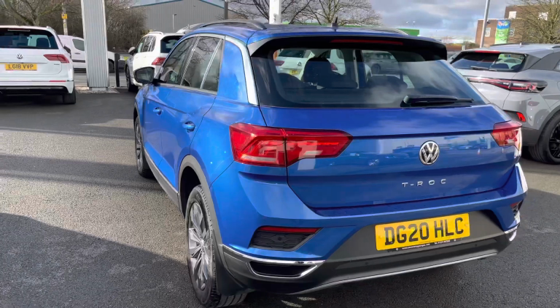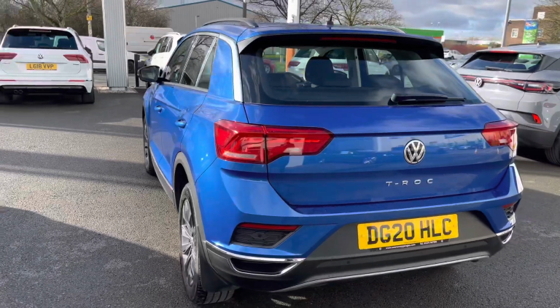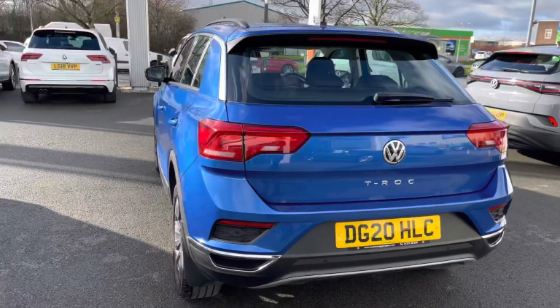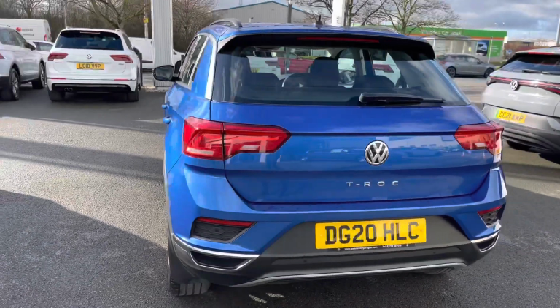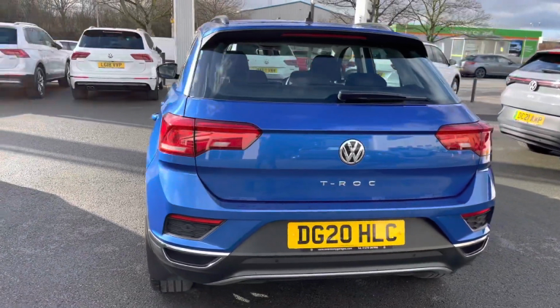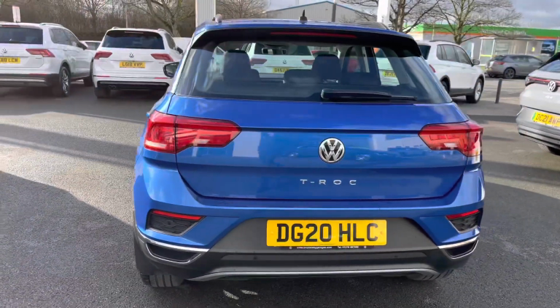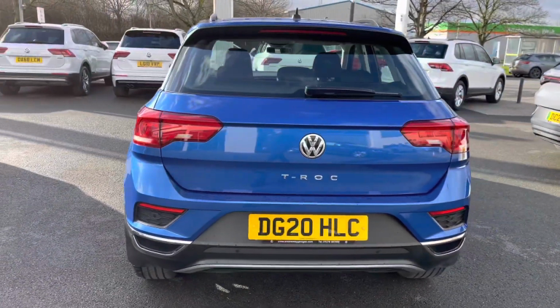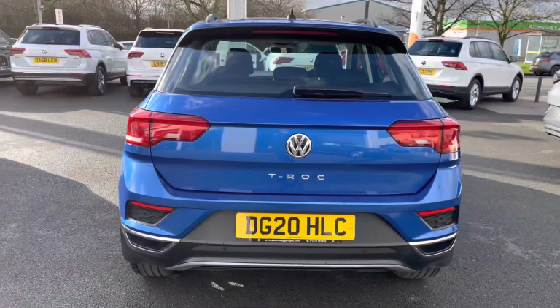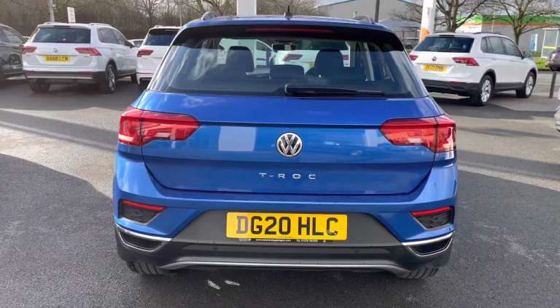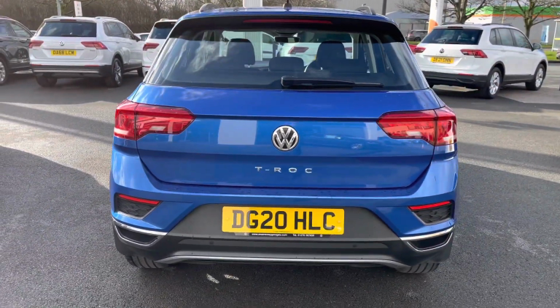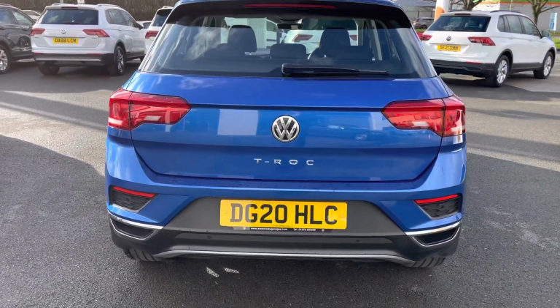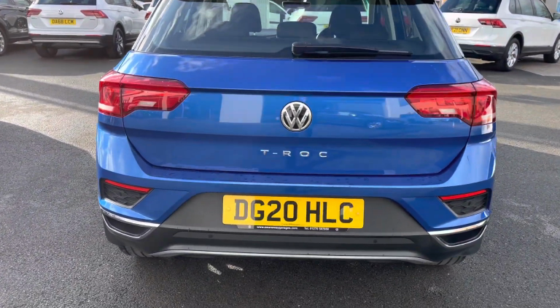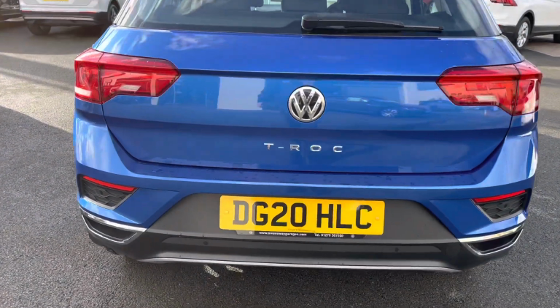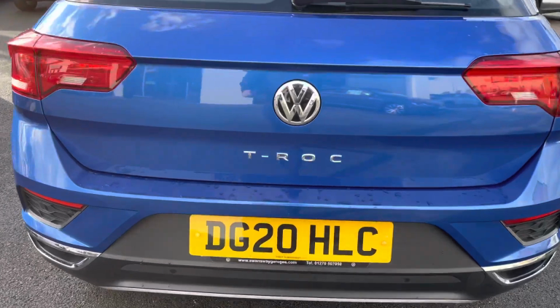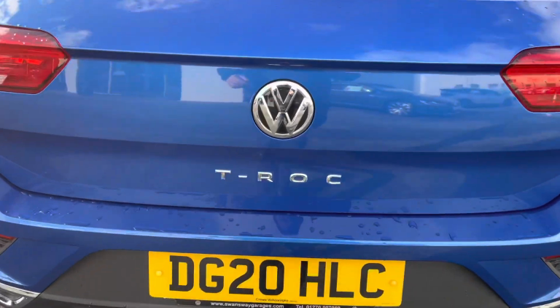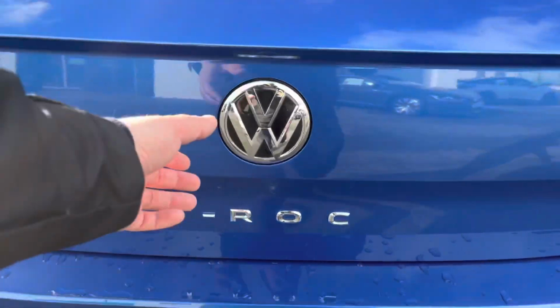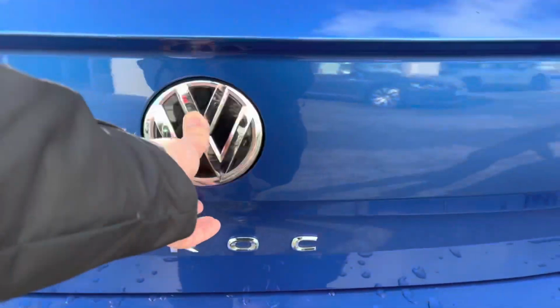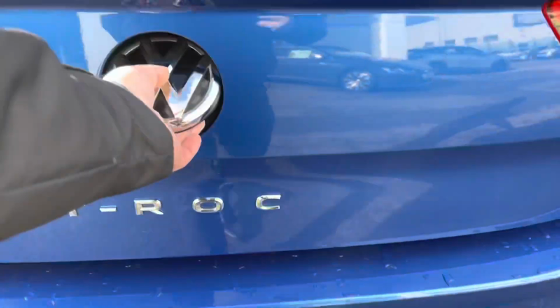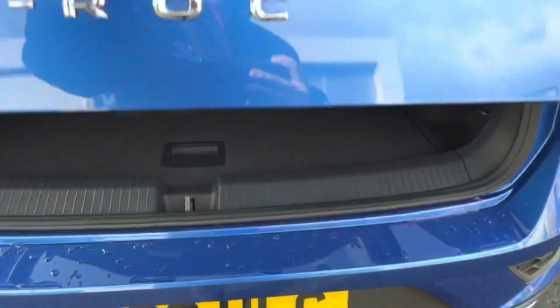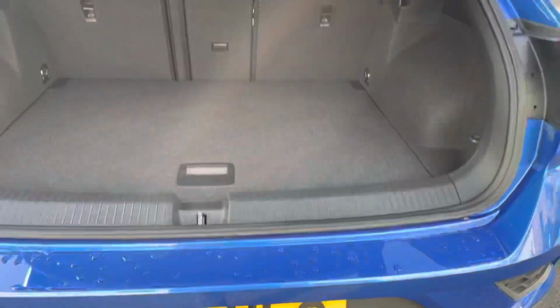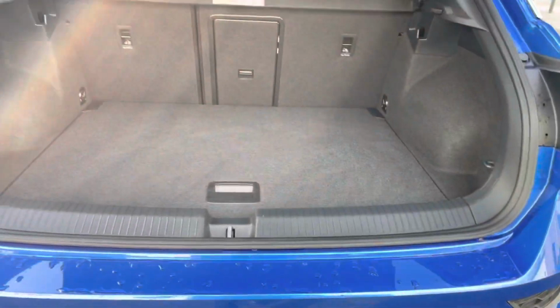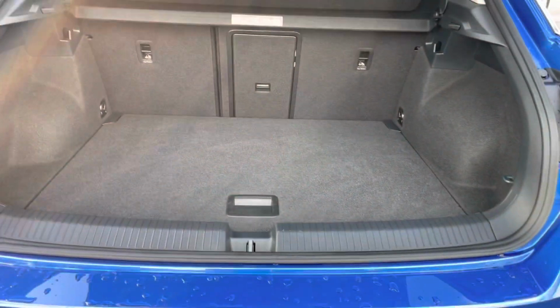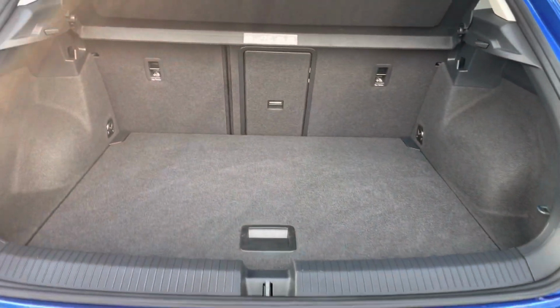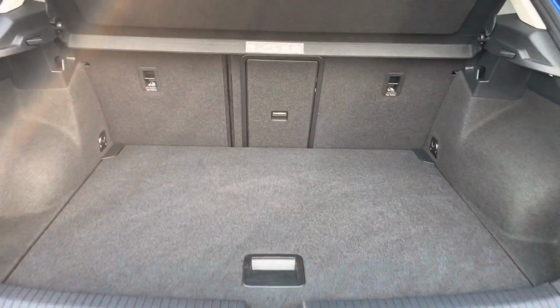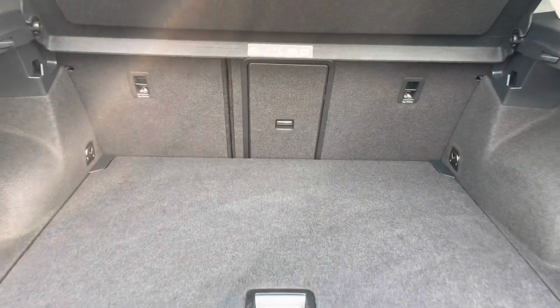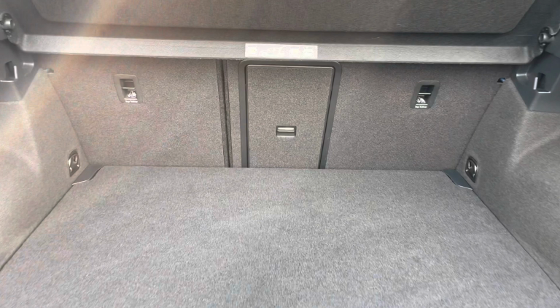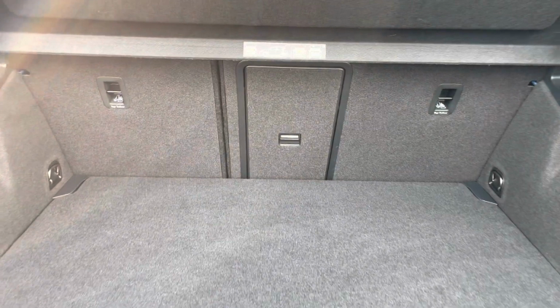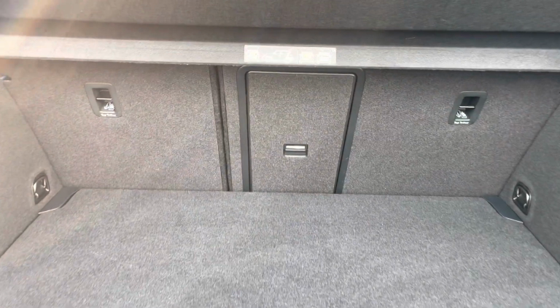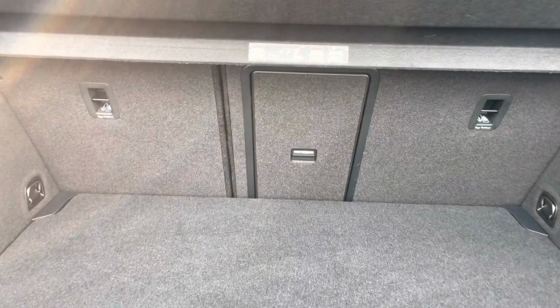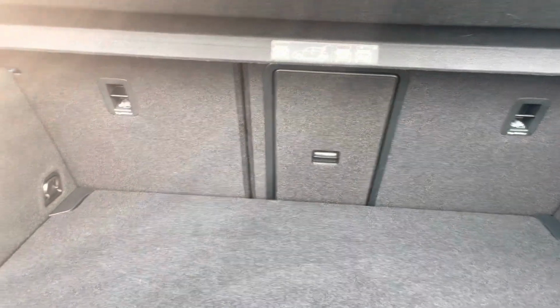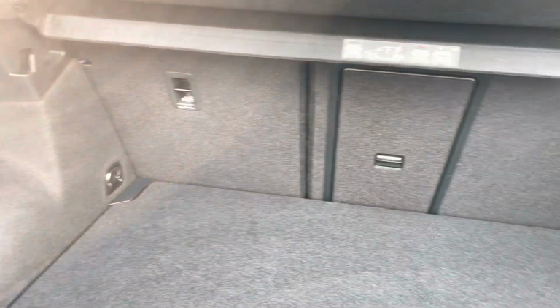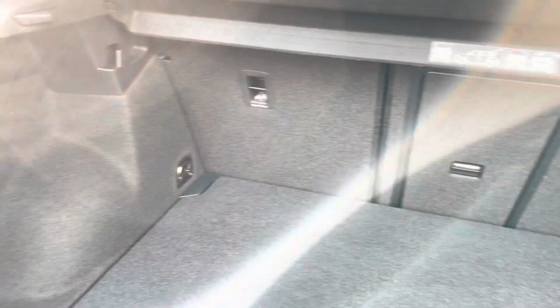Moving towards the rear, the distinctive coupe-like shape of the car is guaranteed to turn heads, as well as full LED tail light technology. Boot space offers plenty of room for a week's worth of shopping and definitely two, maybe three carry-on suitcases.